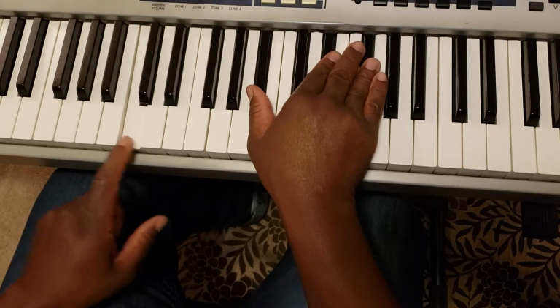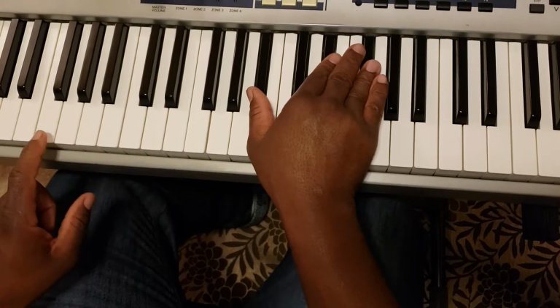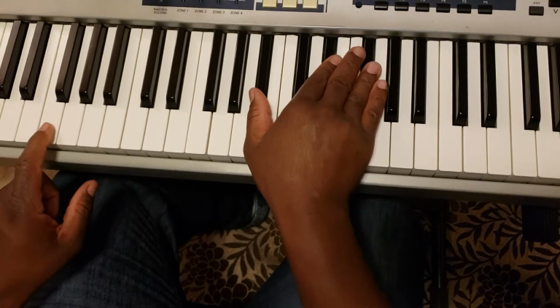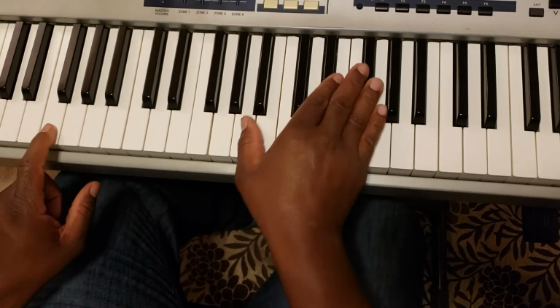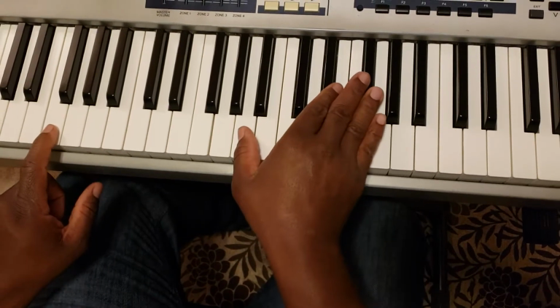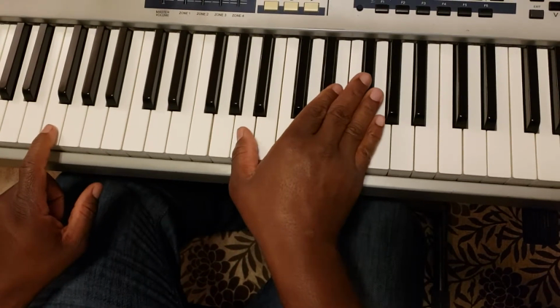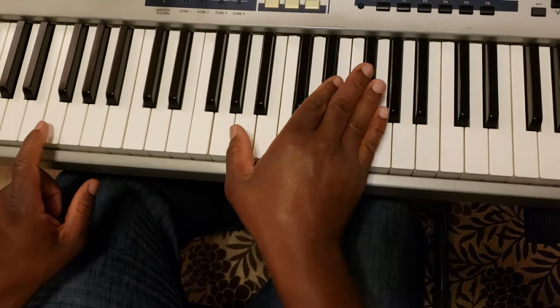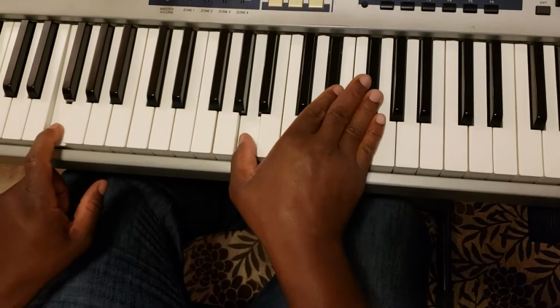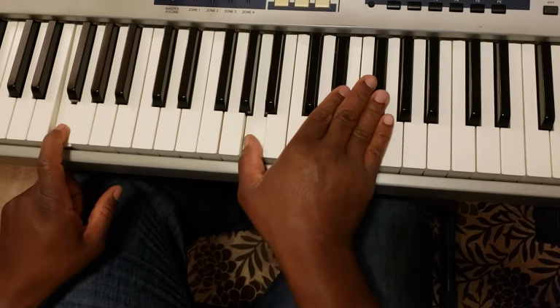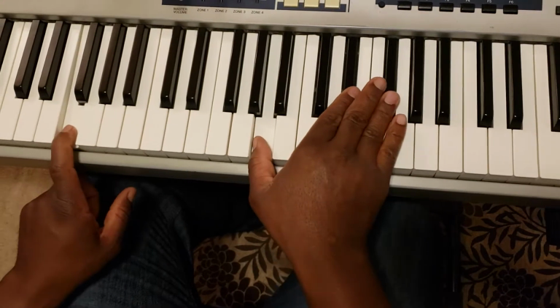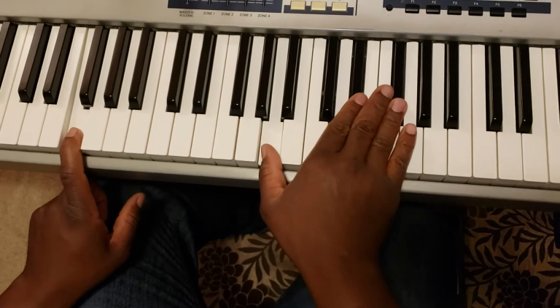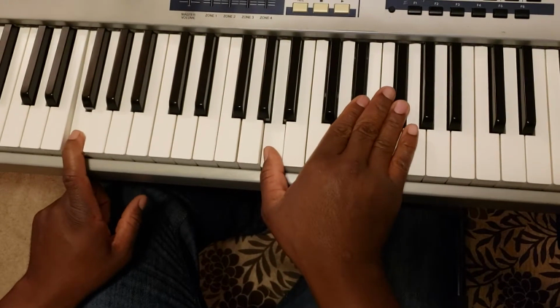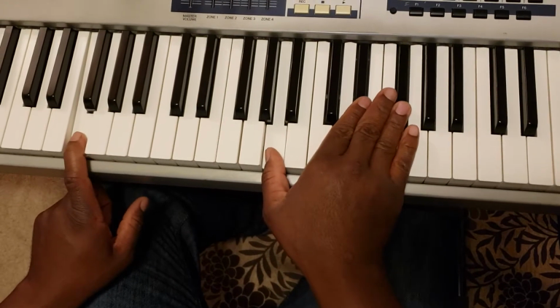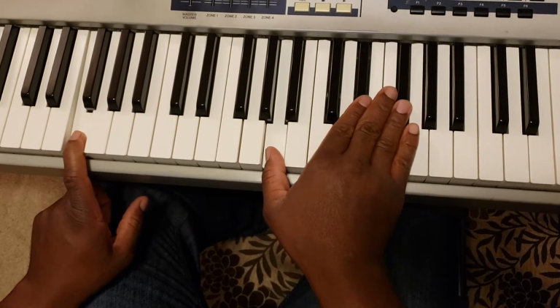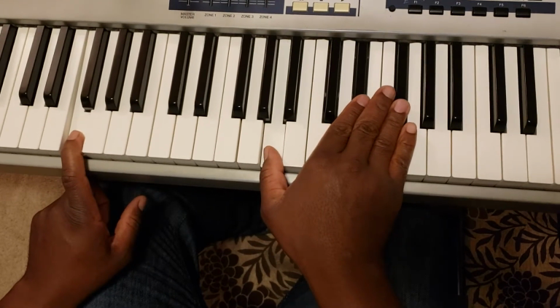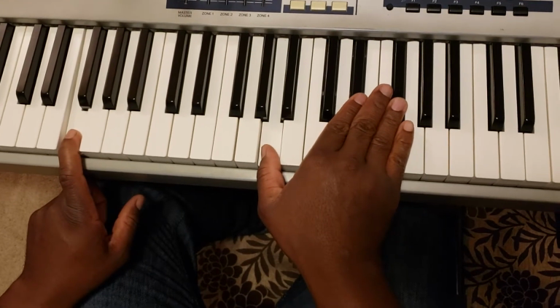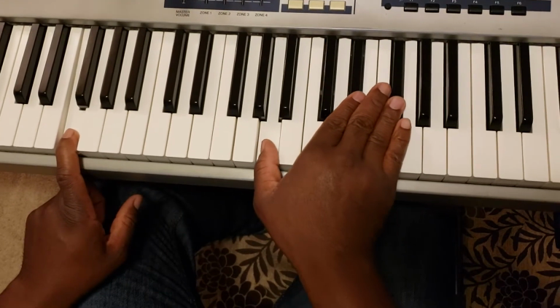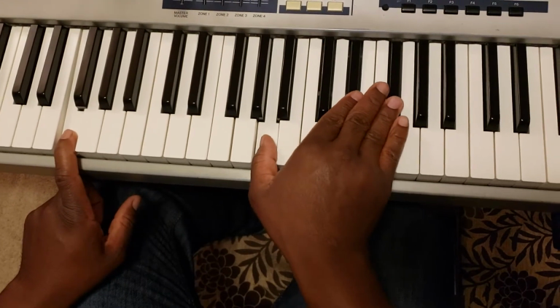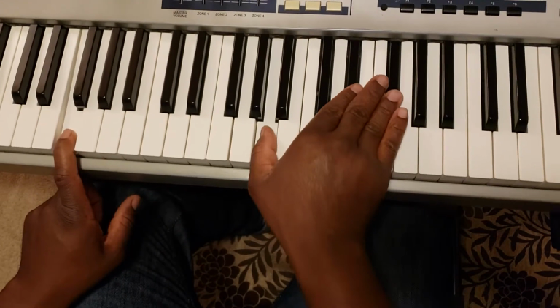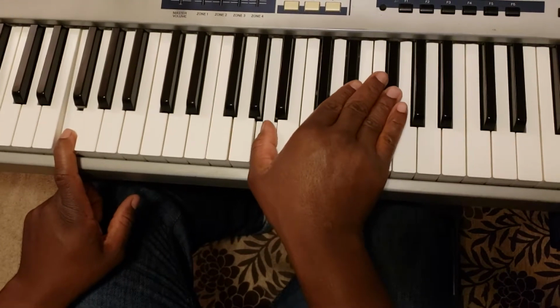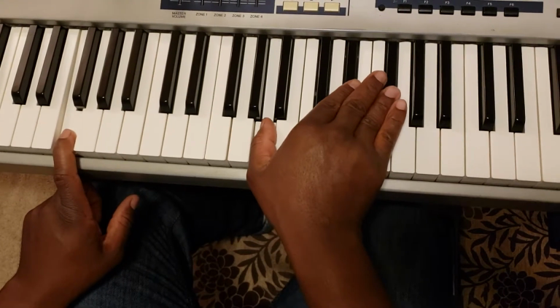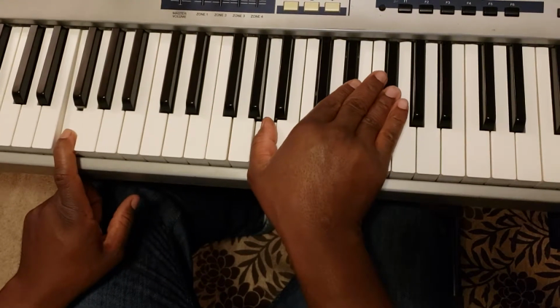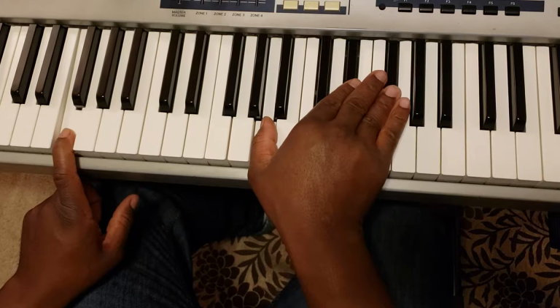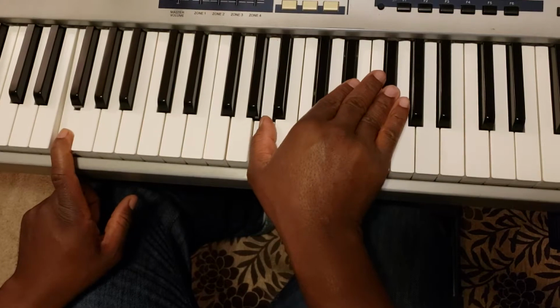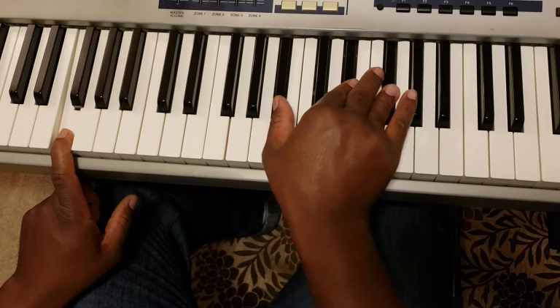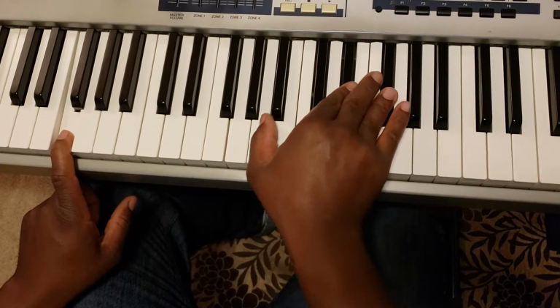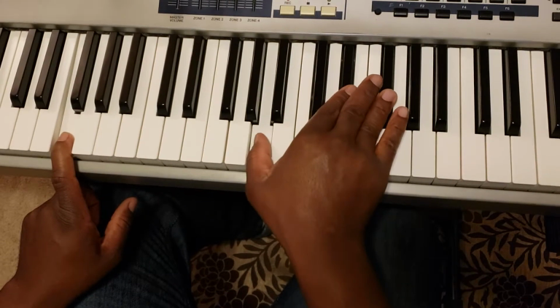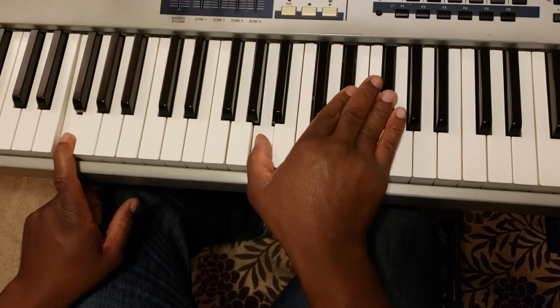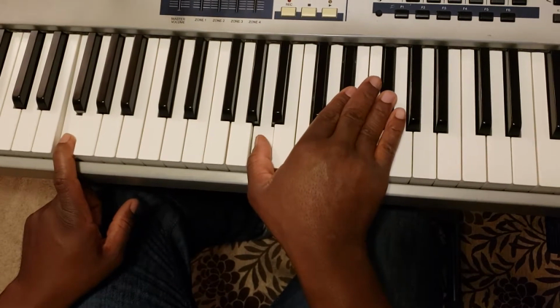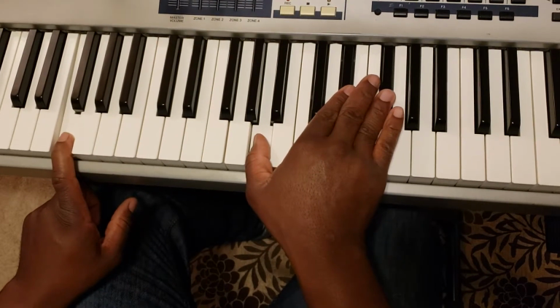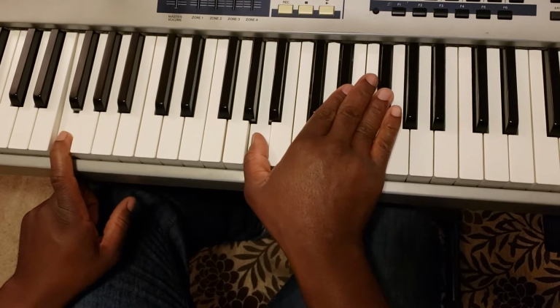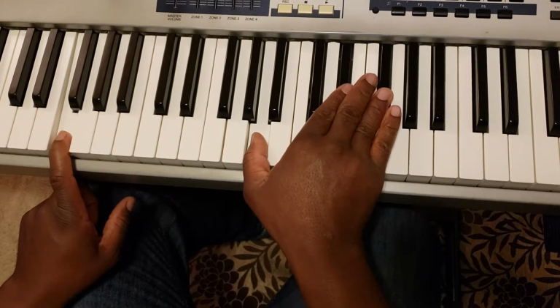And then it's going to go to the 3. What we're going to do differently on that first chord is we're going to drop the thumb to that A here.